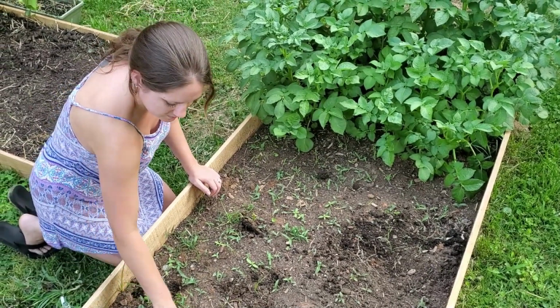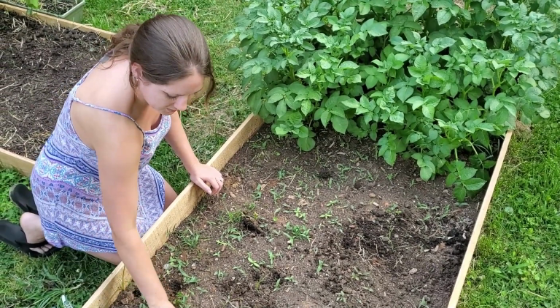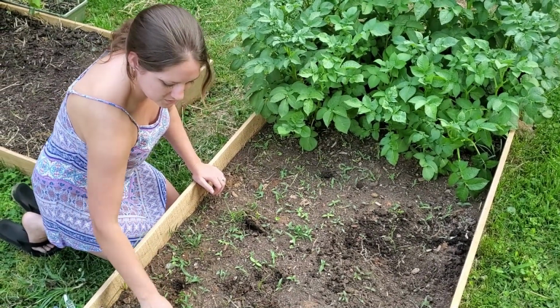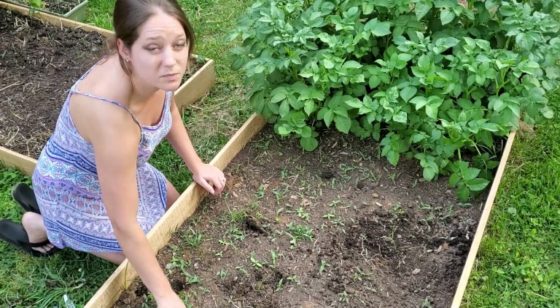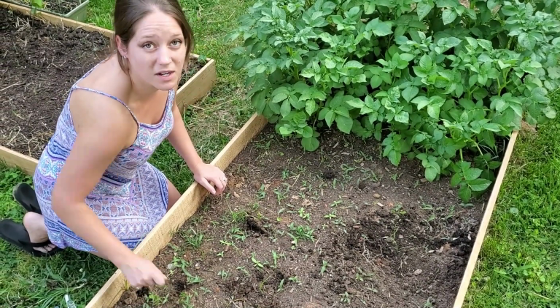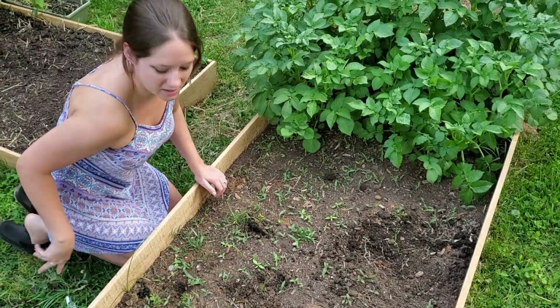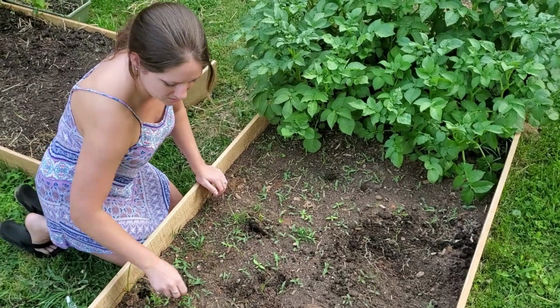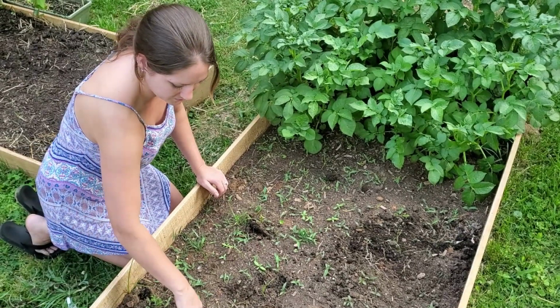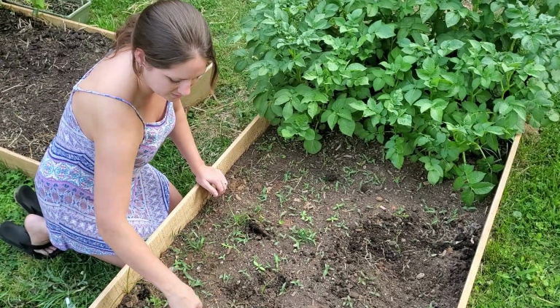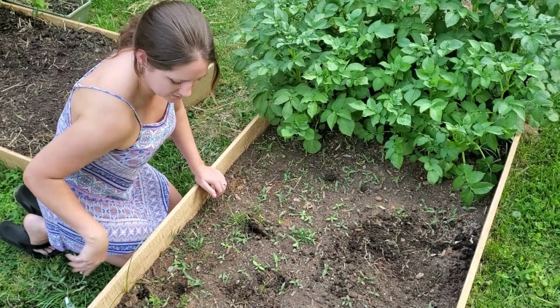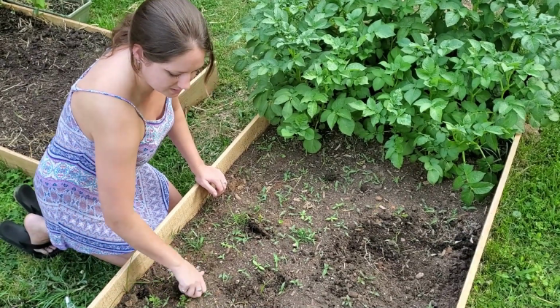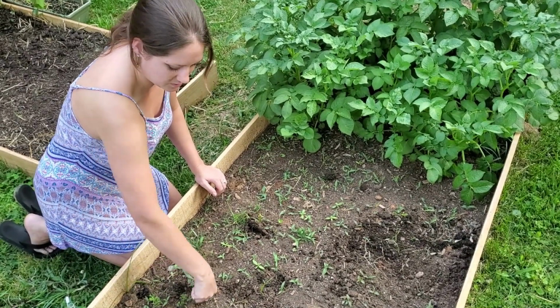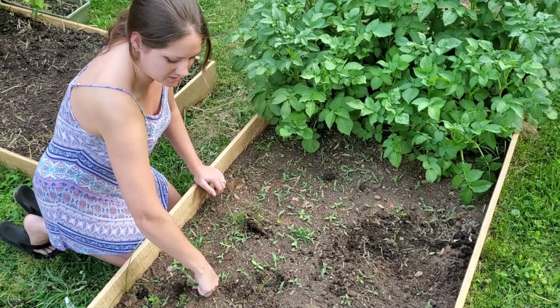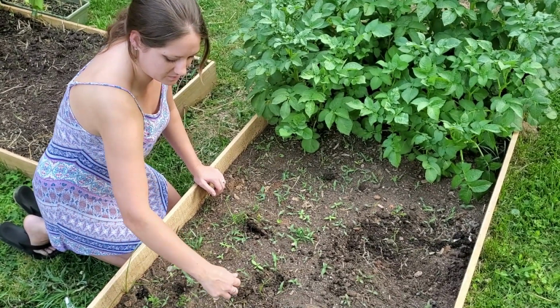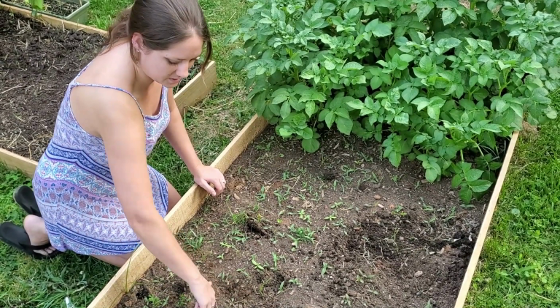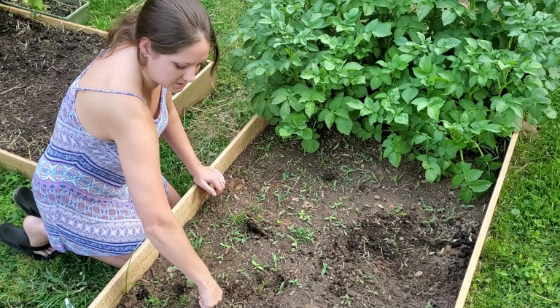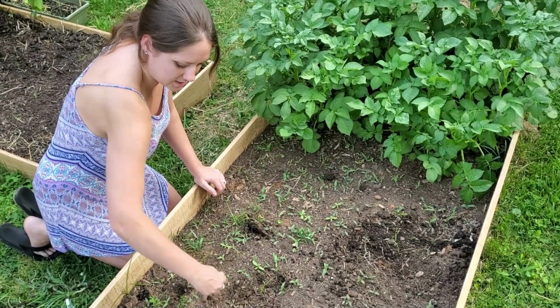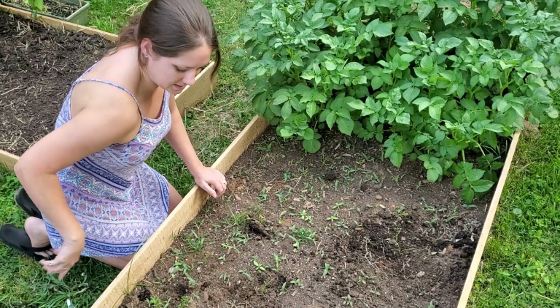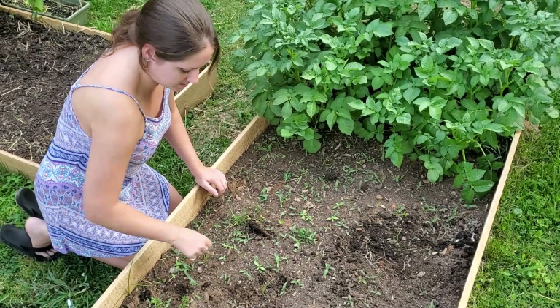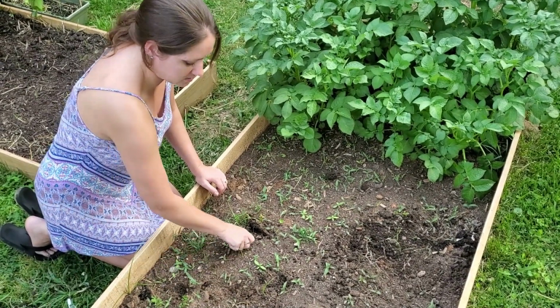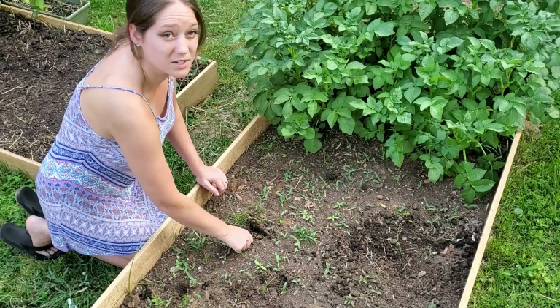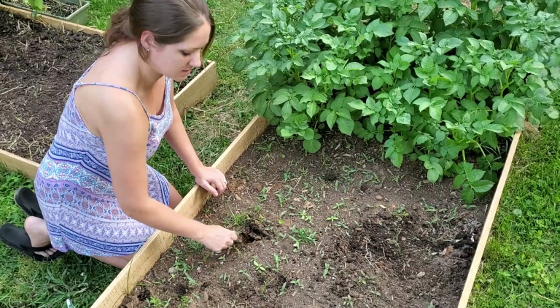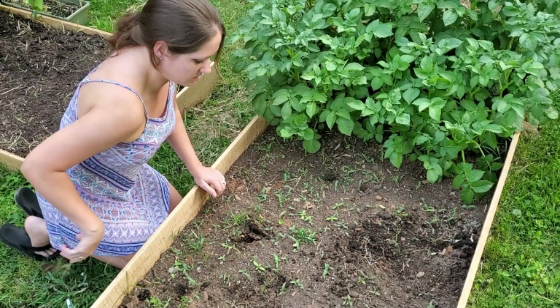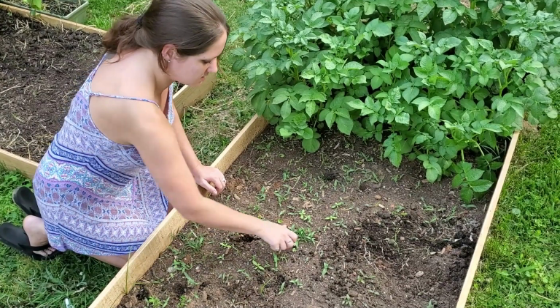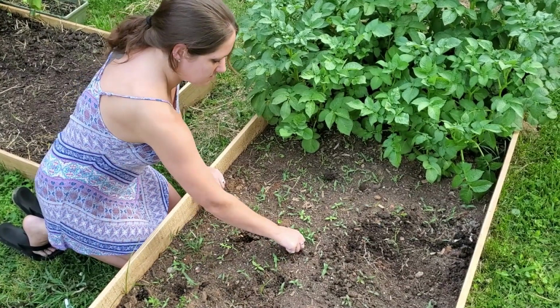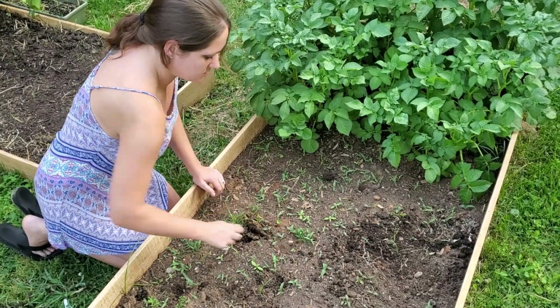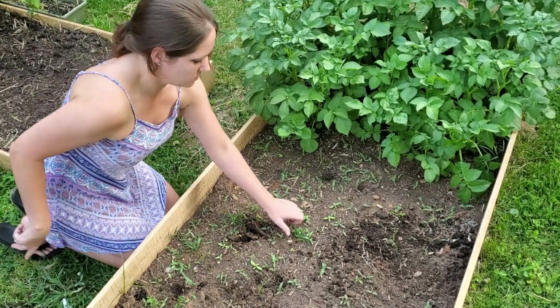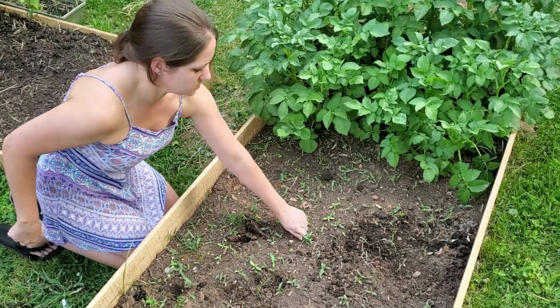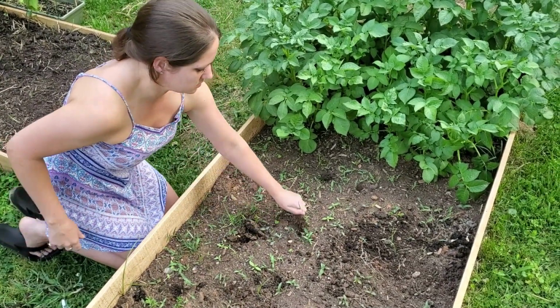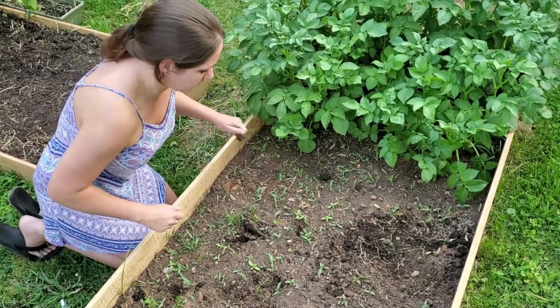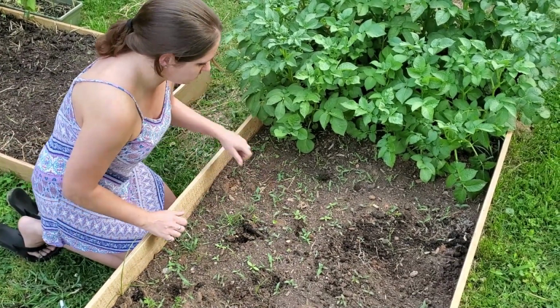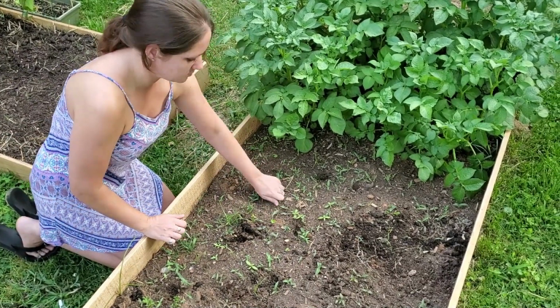I also used peat moss in my layers and a lot of people are concerned, saying that it's gonna be way too acidic for my beds. So I thought we would just do a good old-fashioned soil sample.